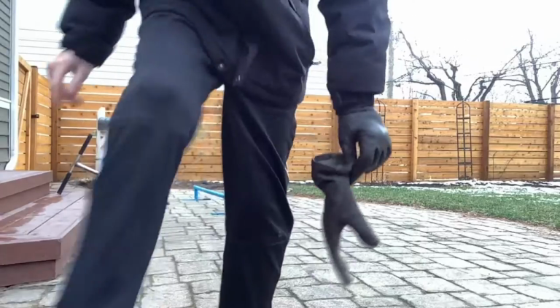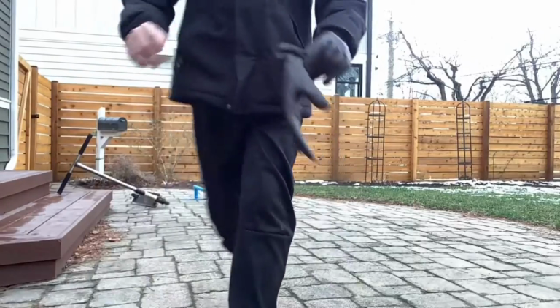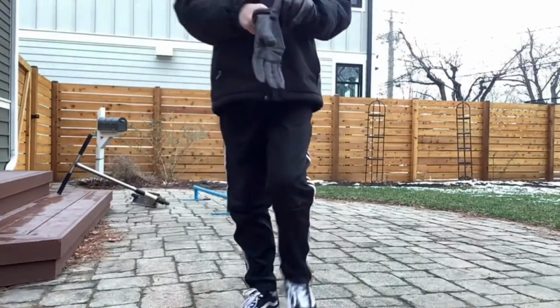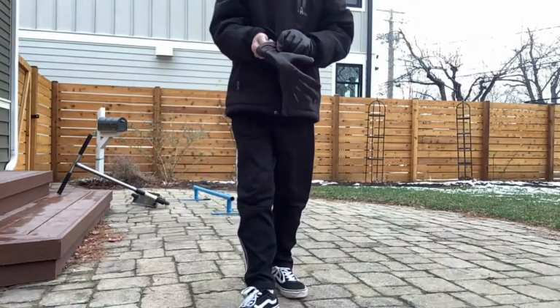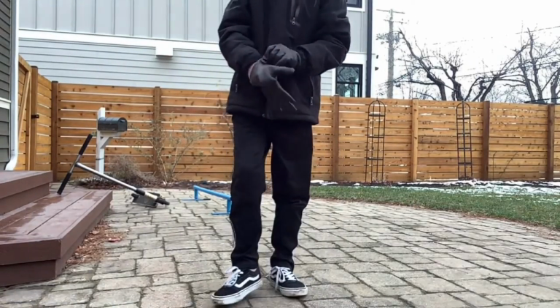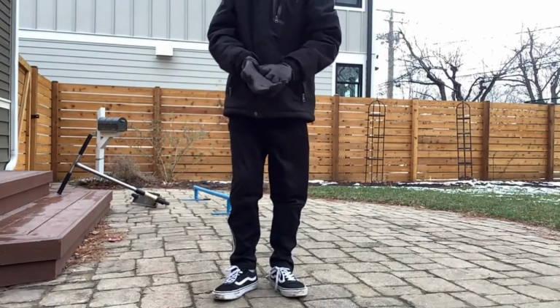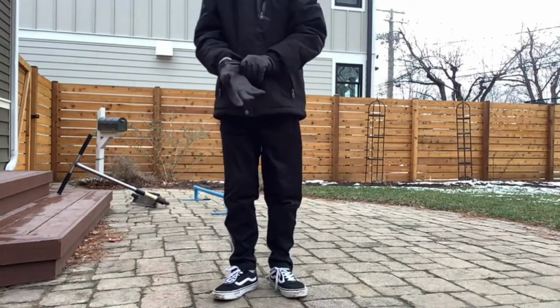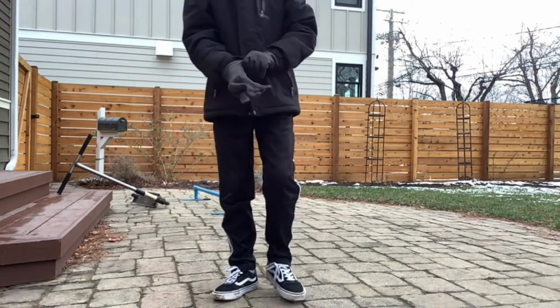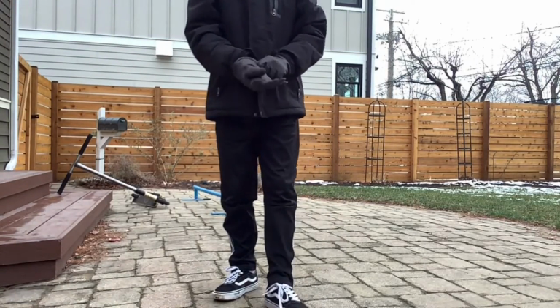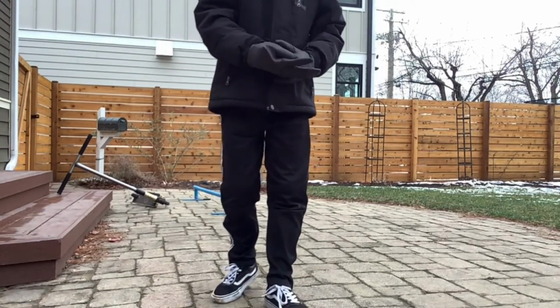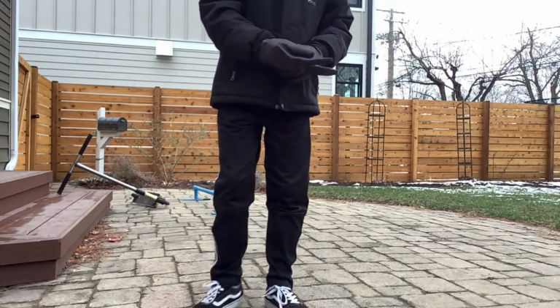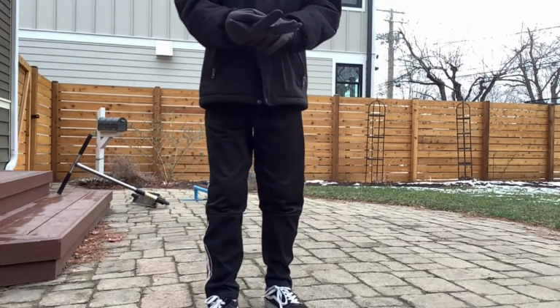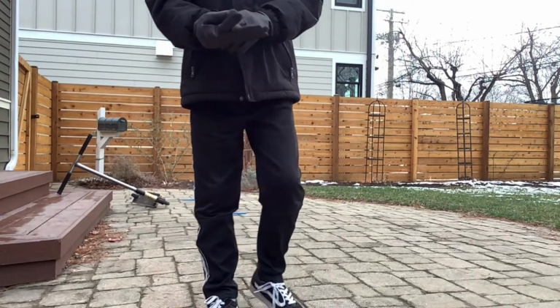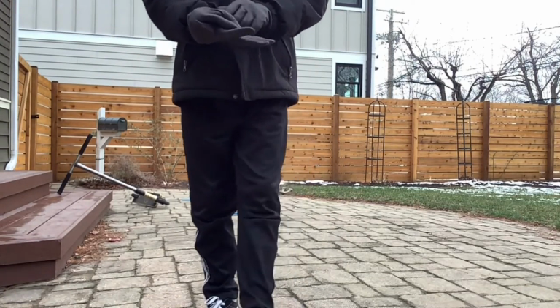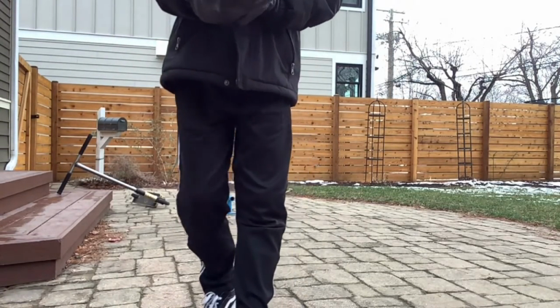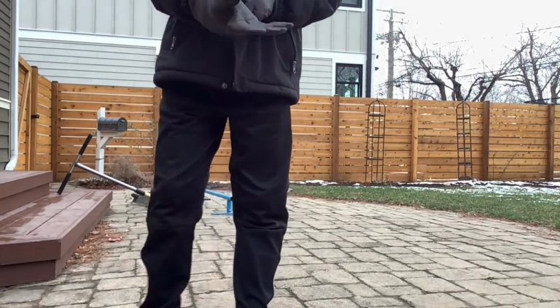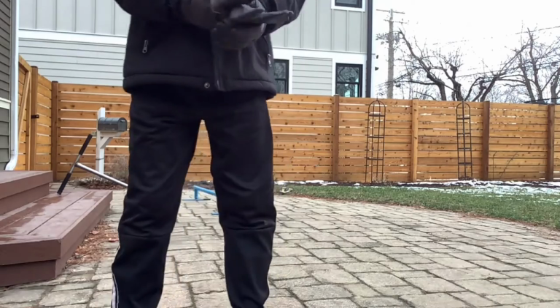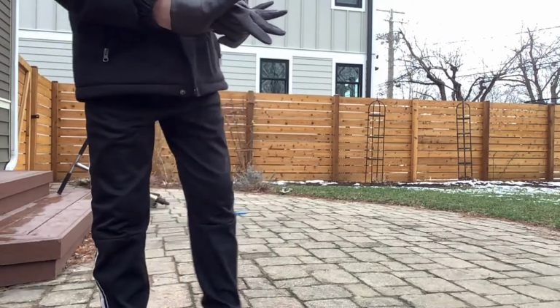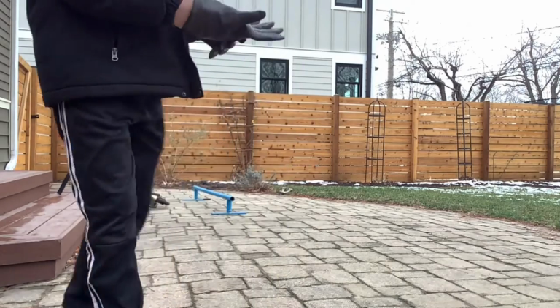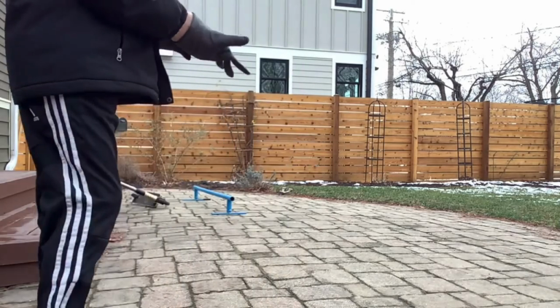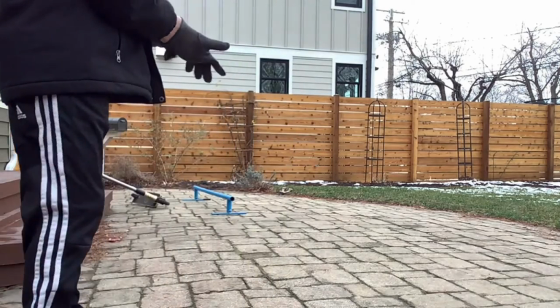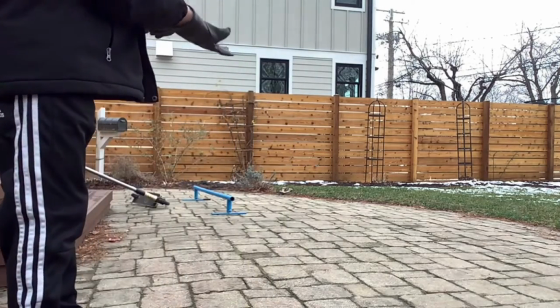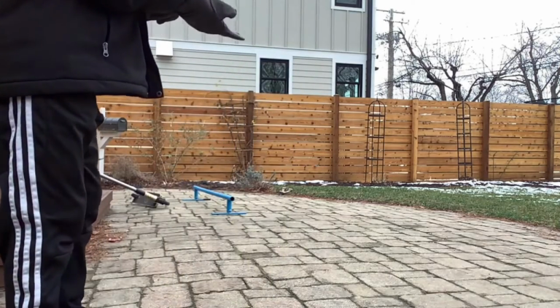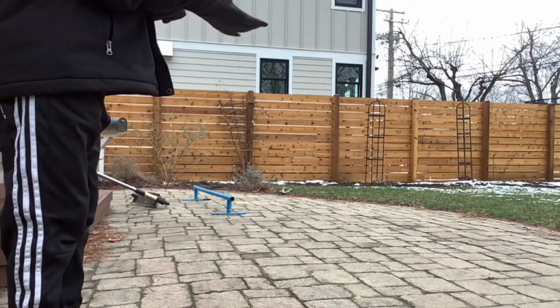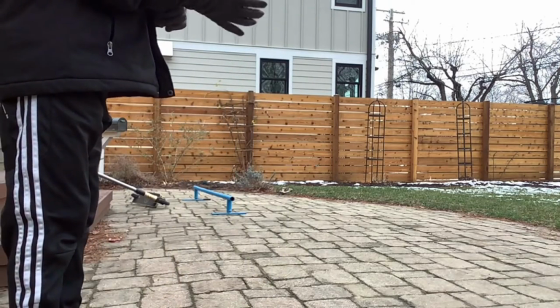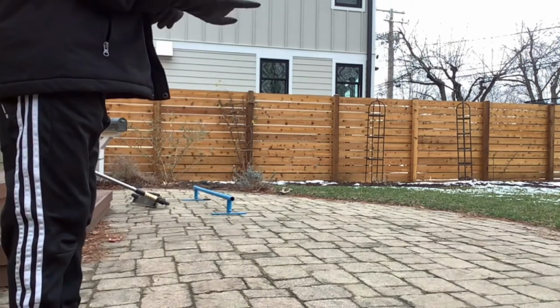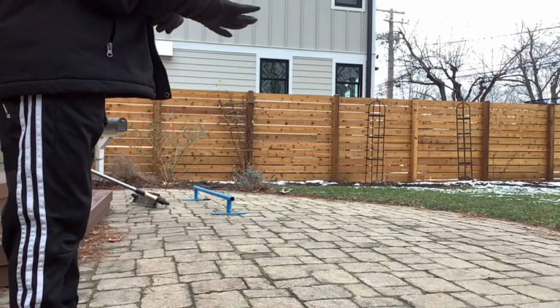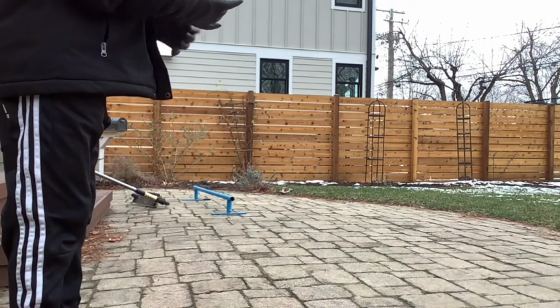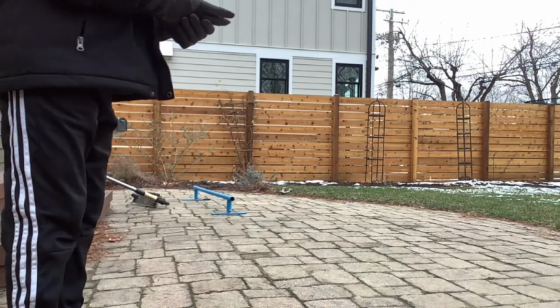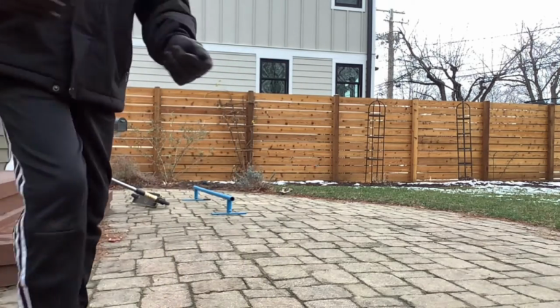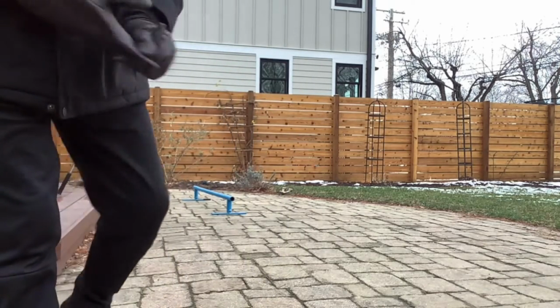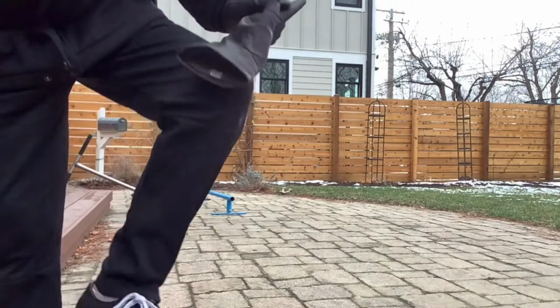Hello guys, welcome back to the video of Hope and Golly. Today I'm going to be learning how to put a cane on a scooter. So yeah guys, let's get right into it.